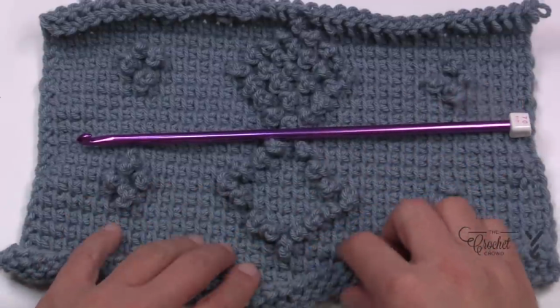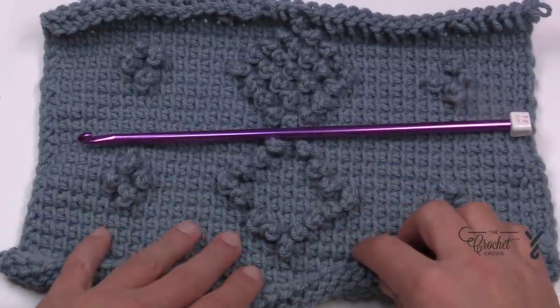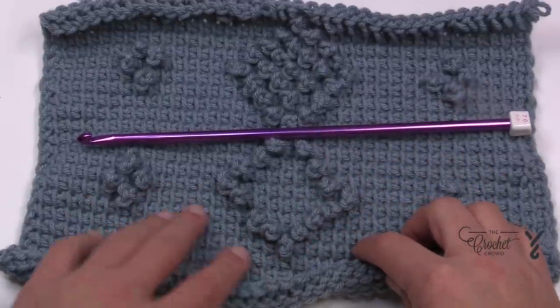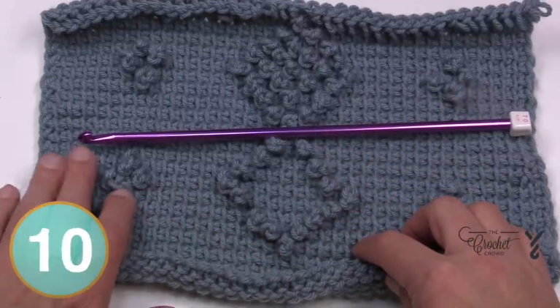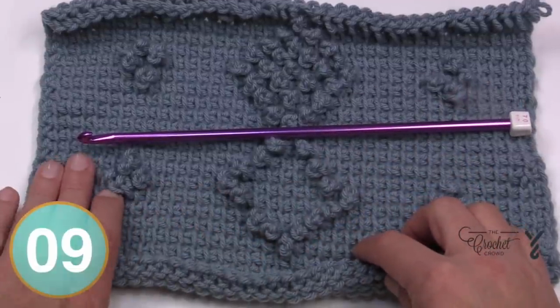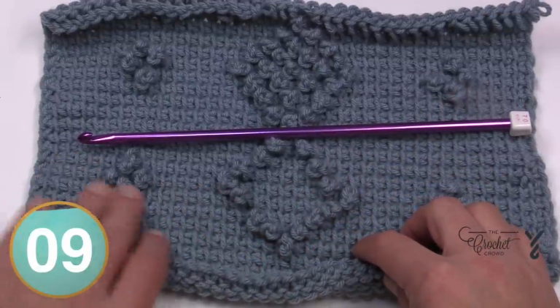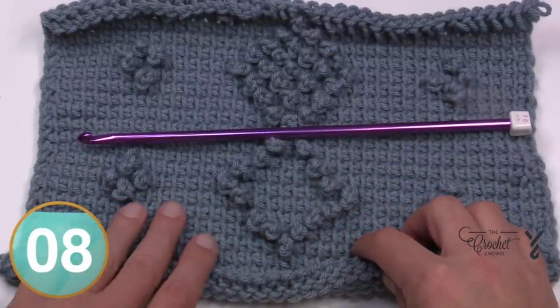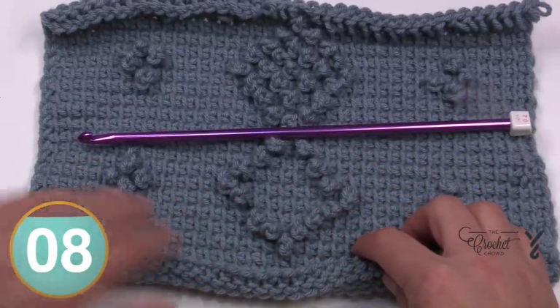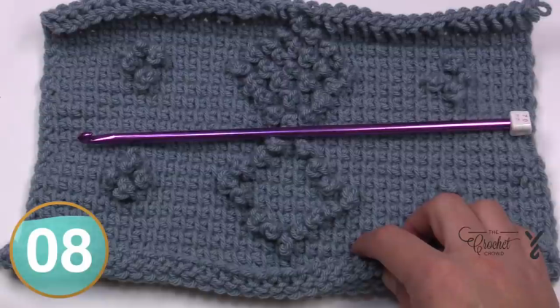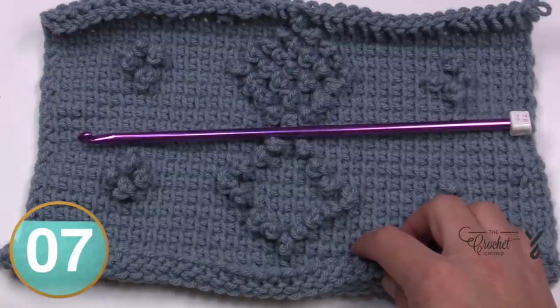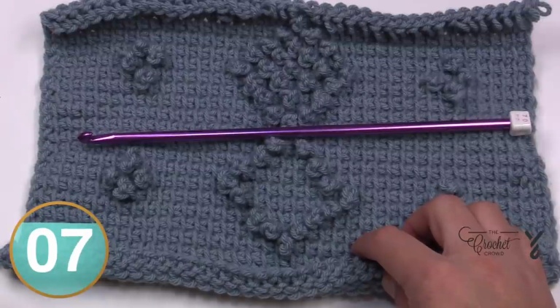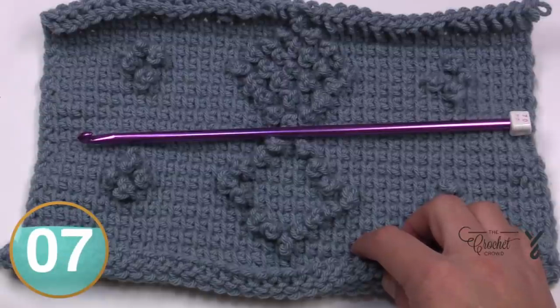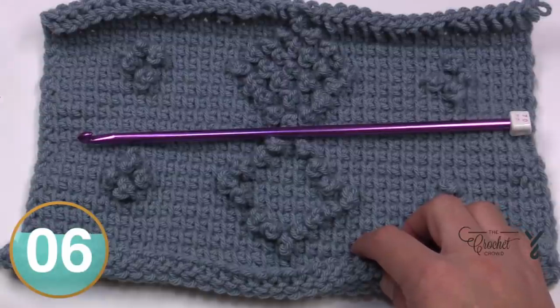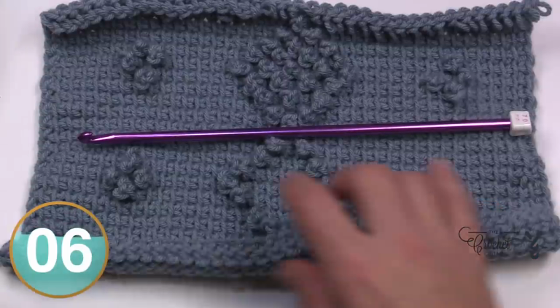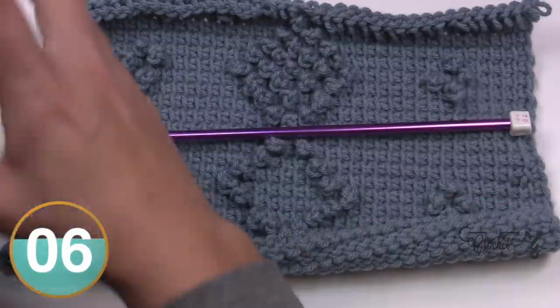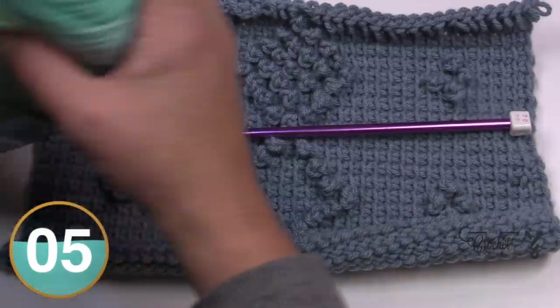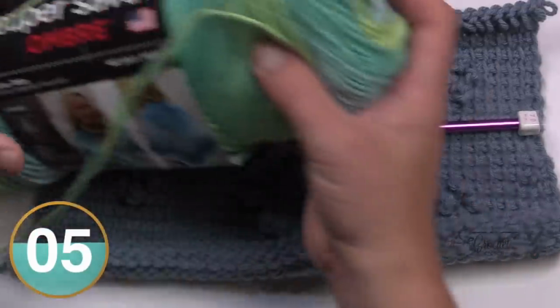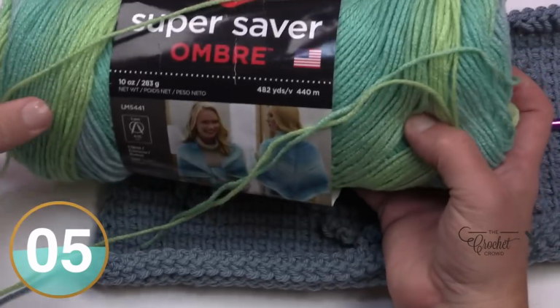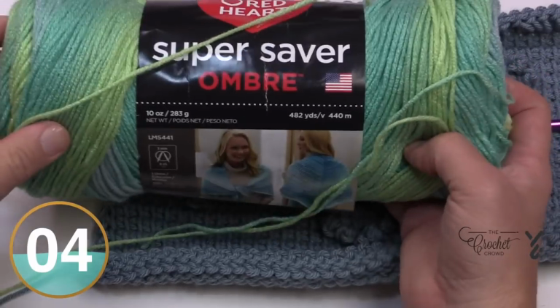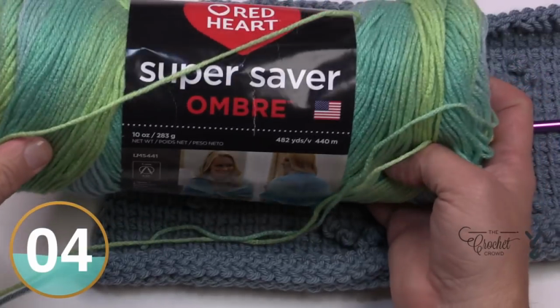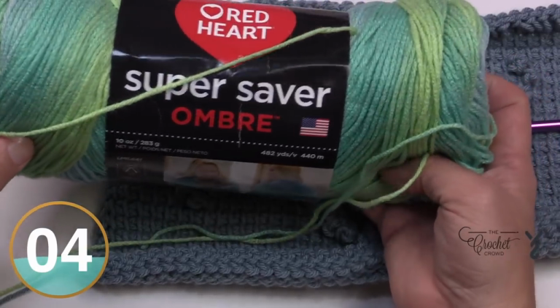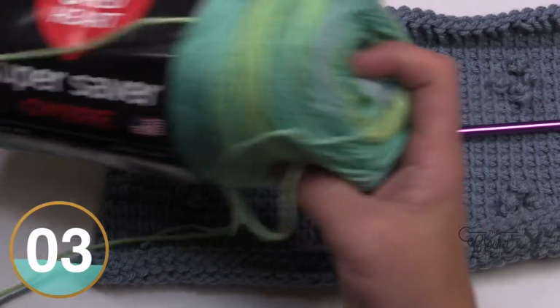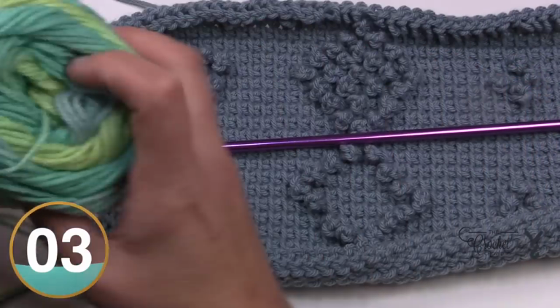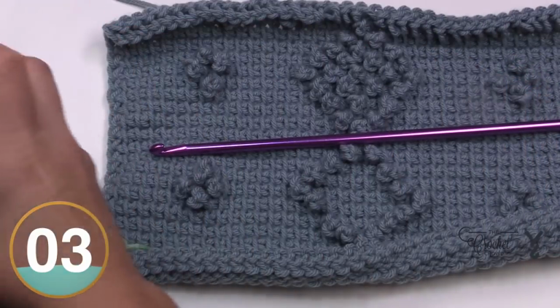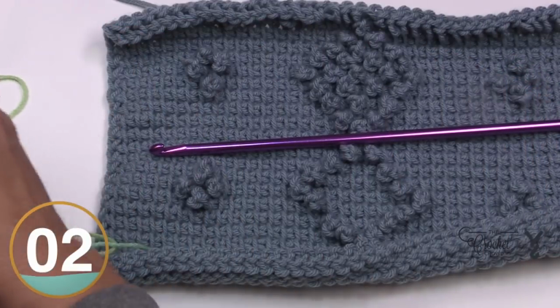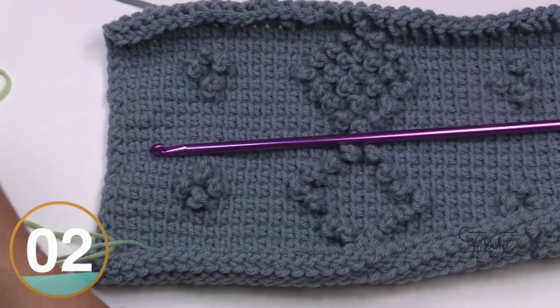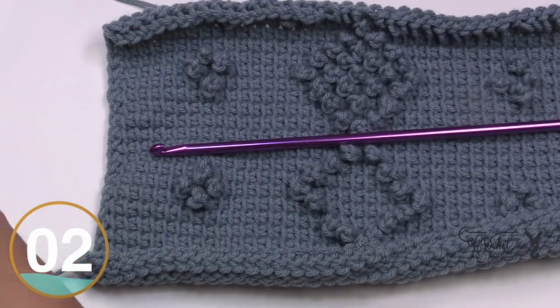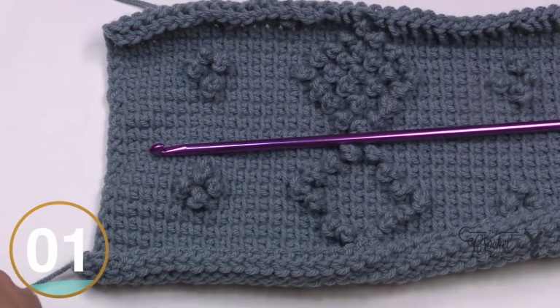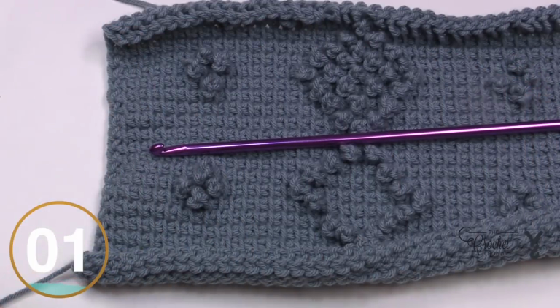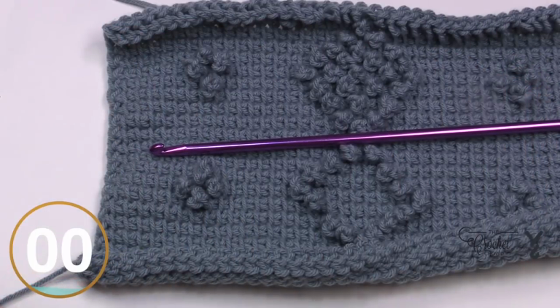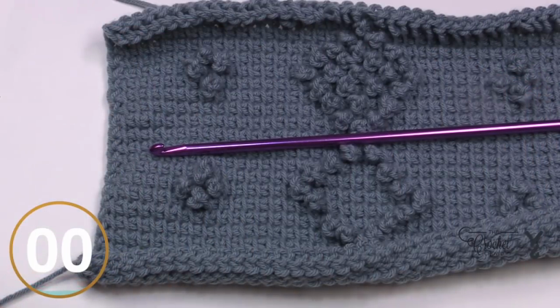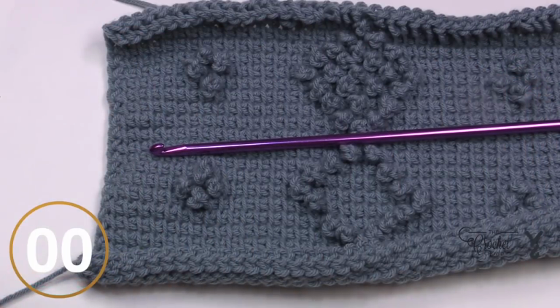Without further ado, let's grab our hook and whatever yarn you're going to play with. I'm dying to see what the Red Heart Super Saver Ombré is going to look like. That's my journey — let's begin.